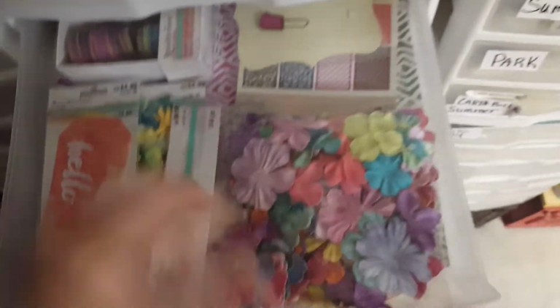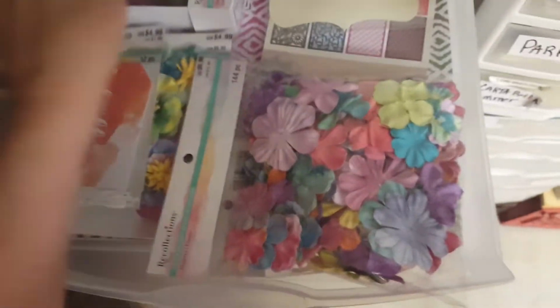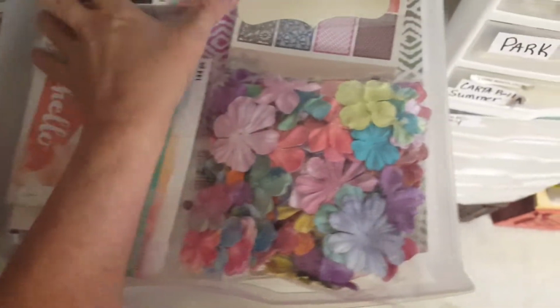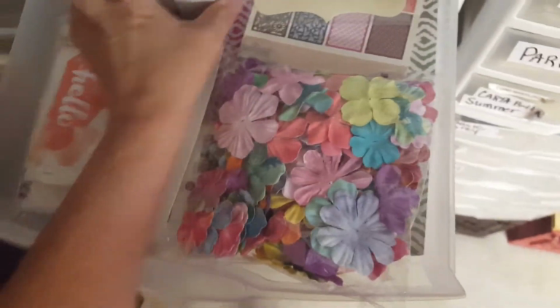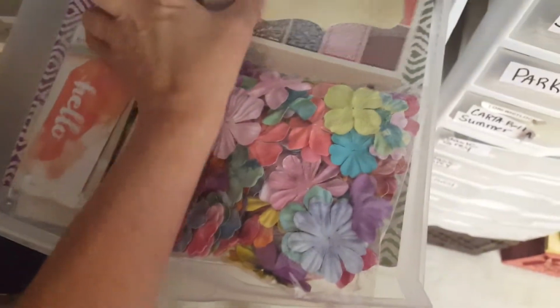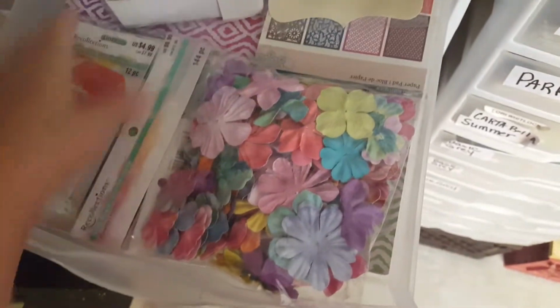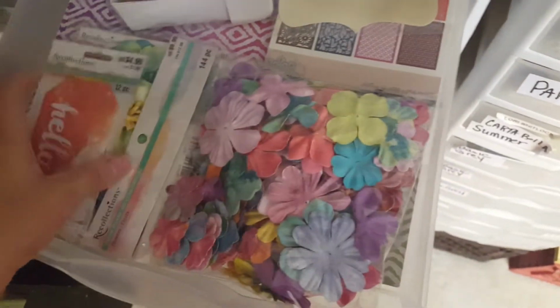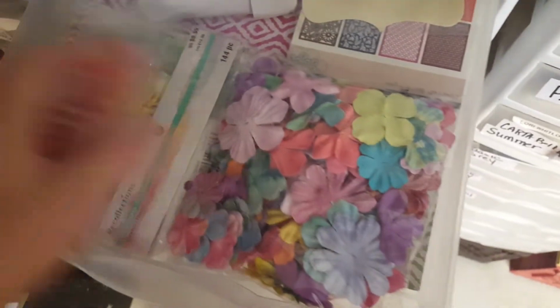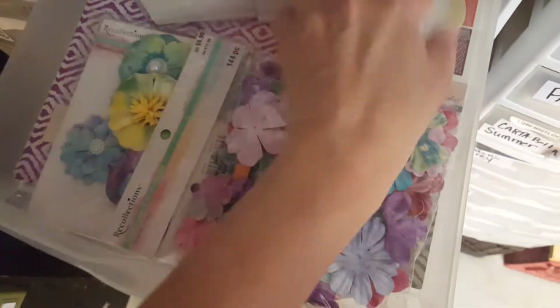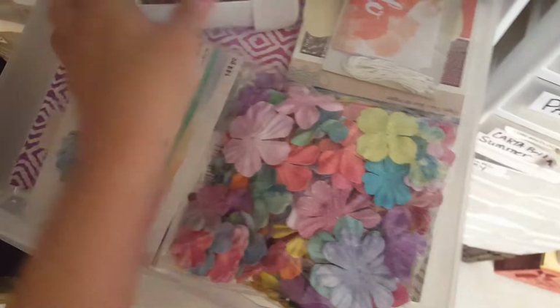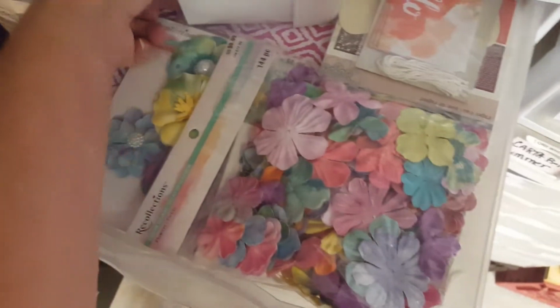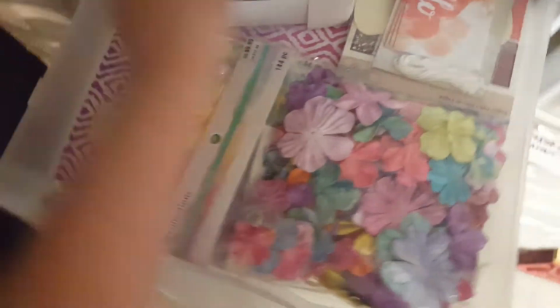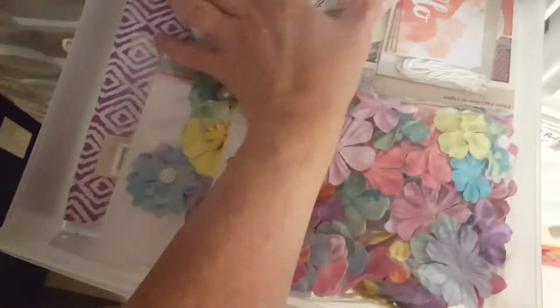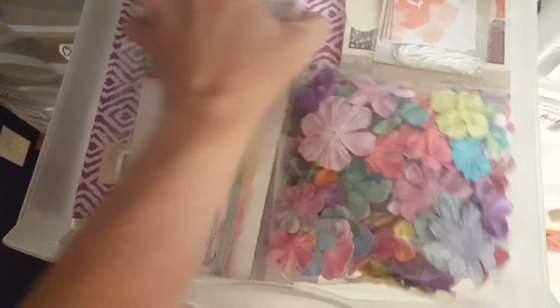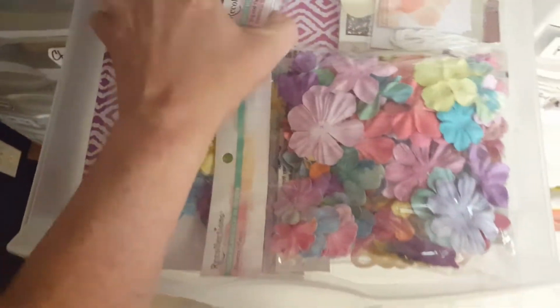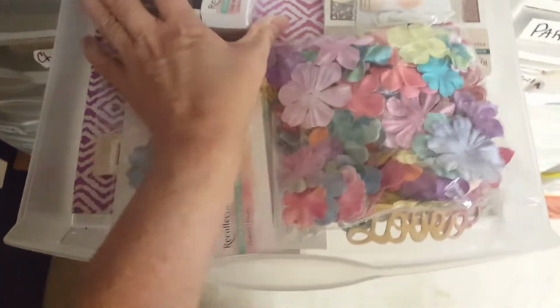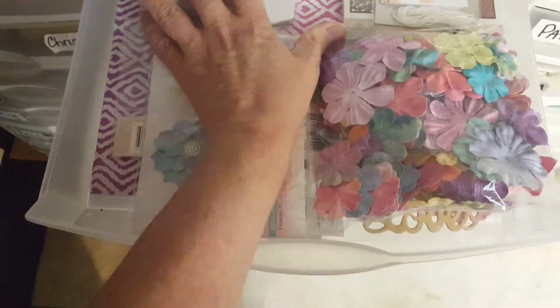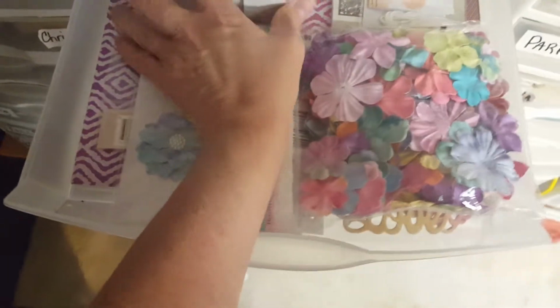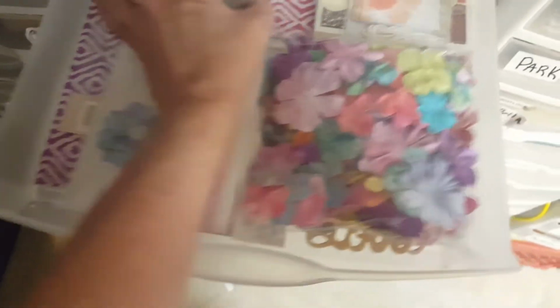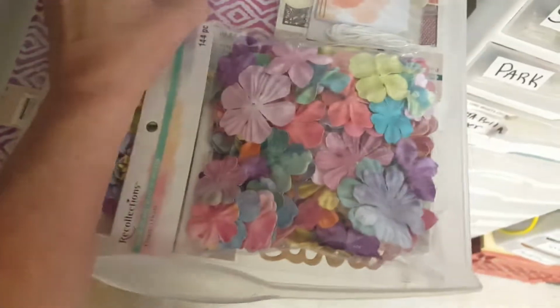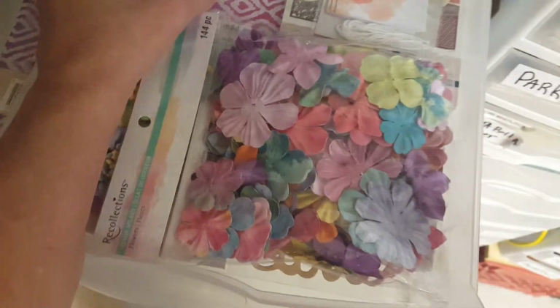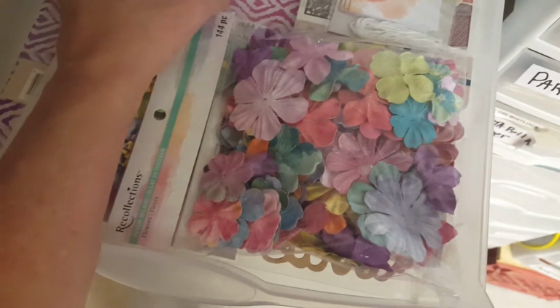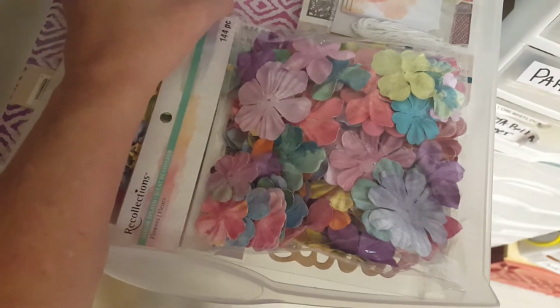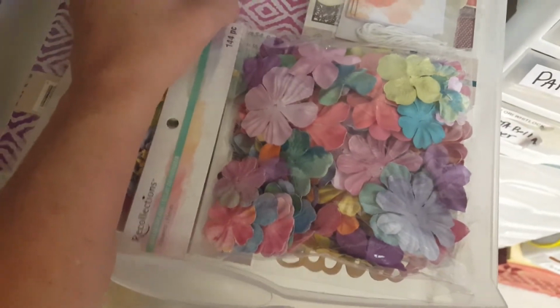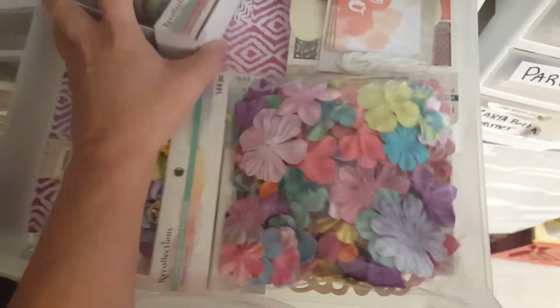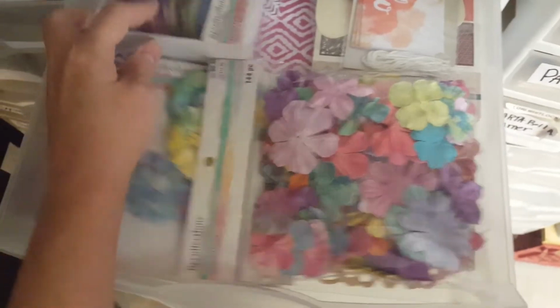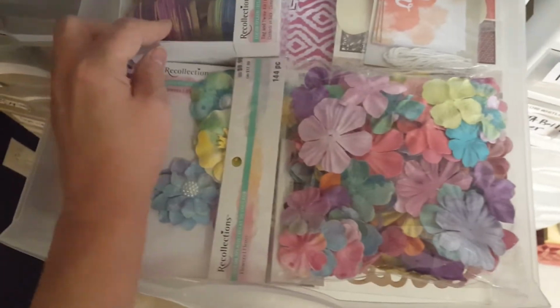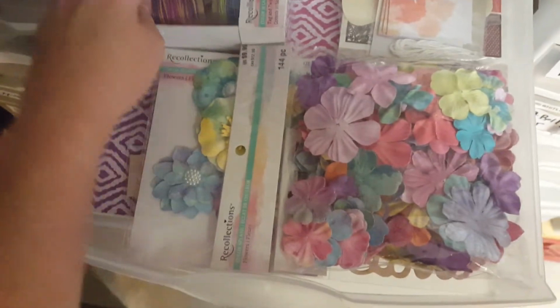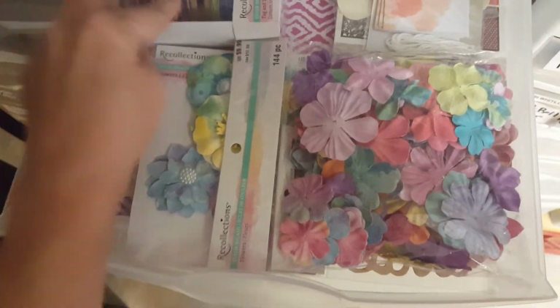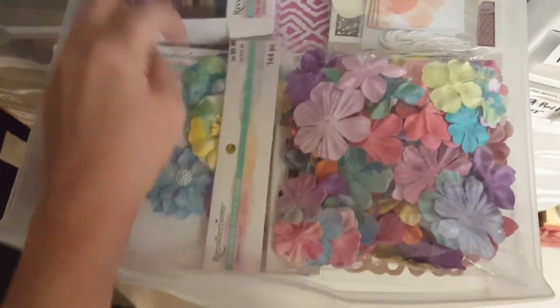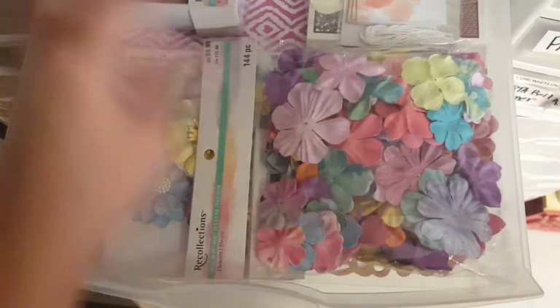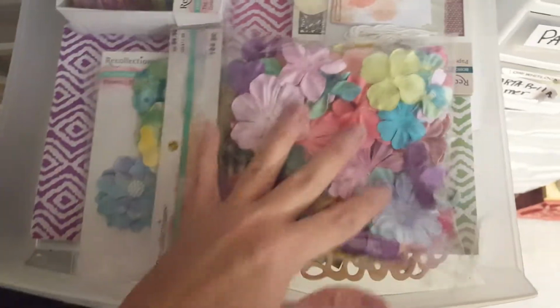And then this one is tags — tags and string.